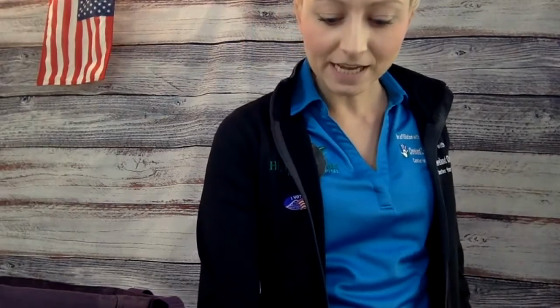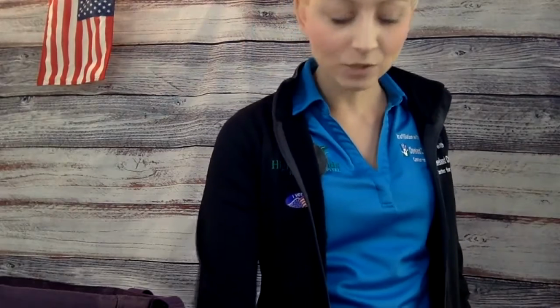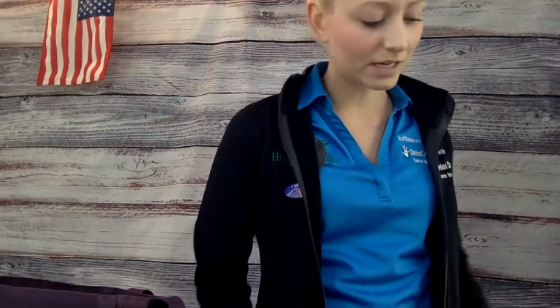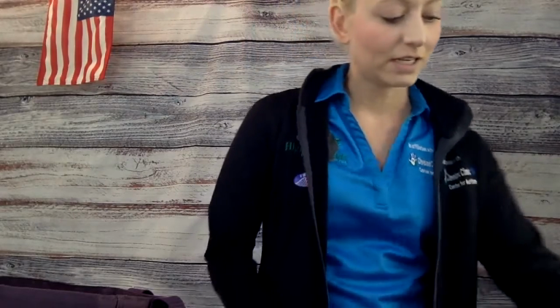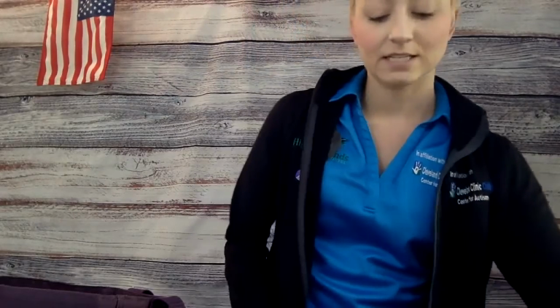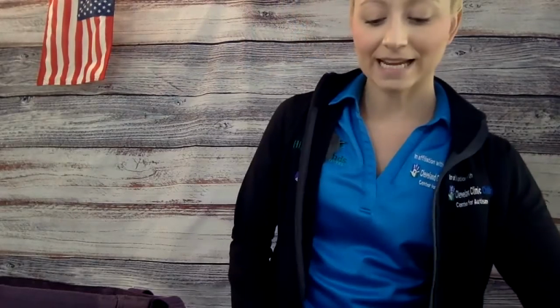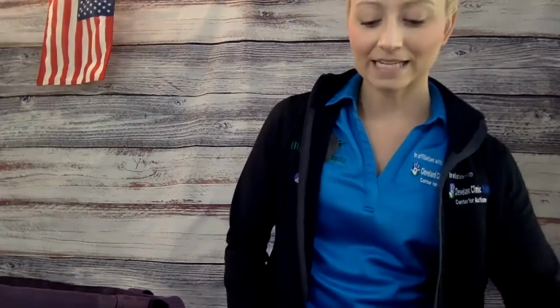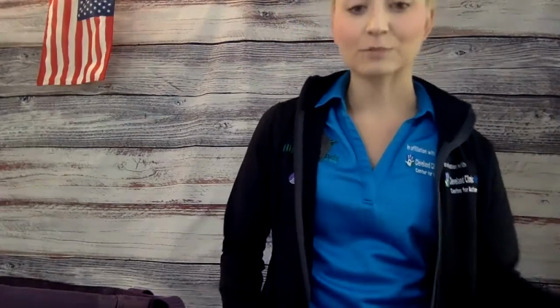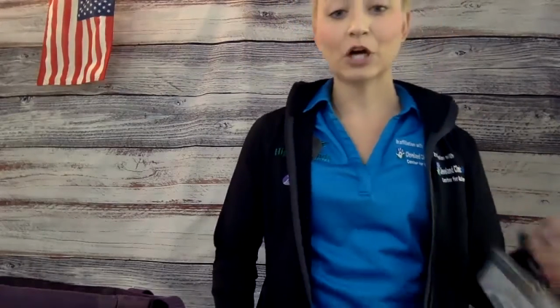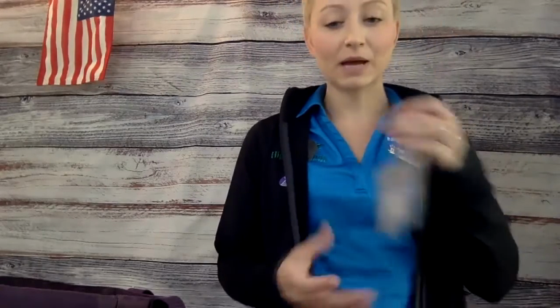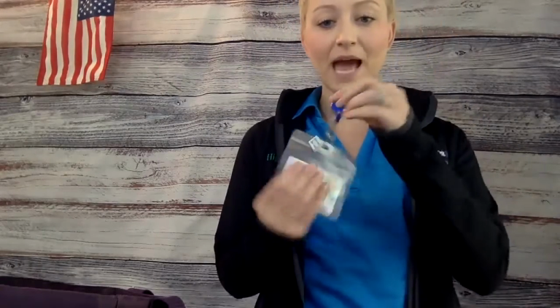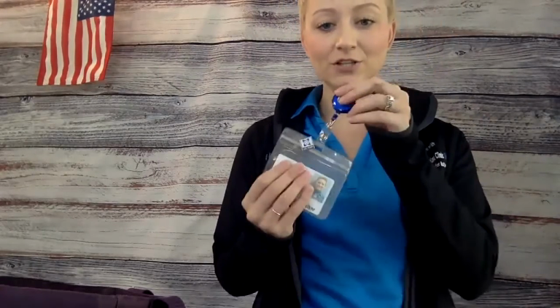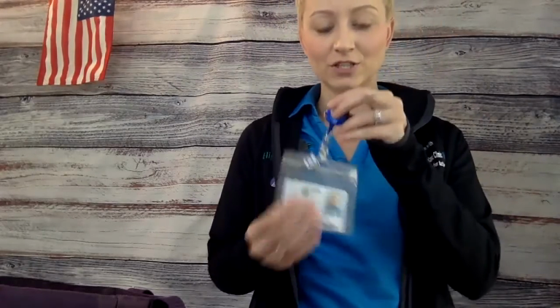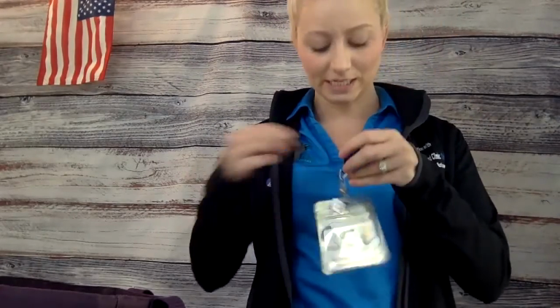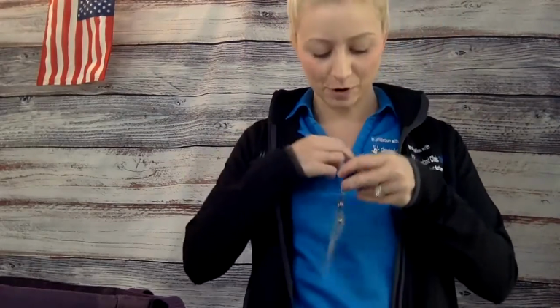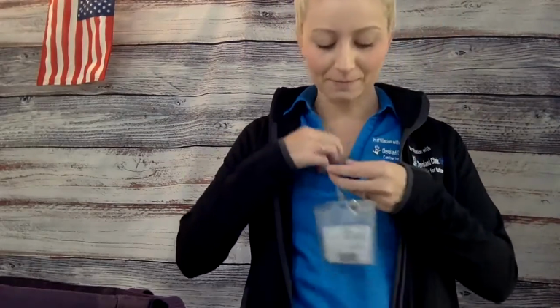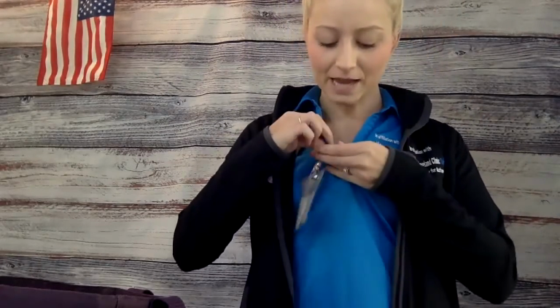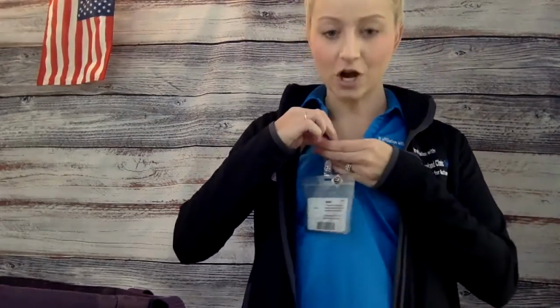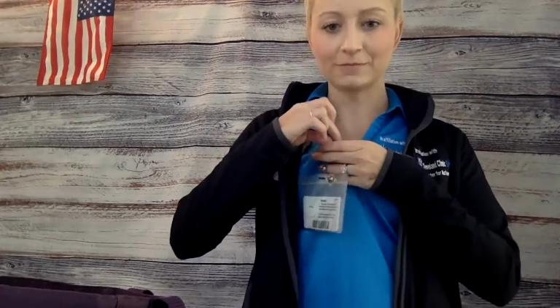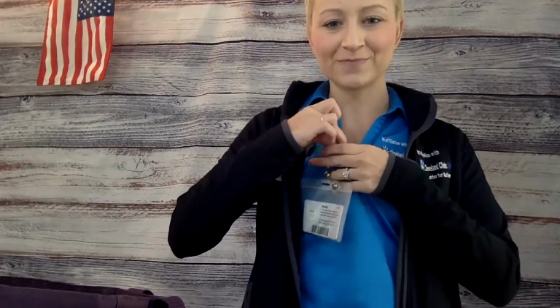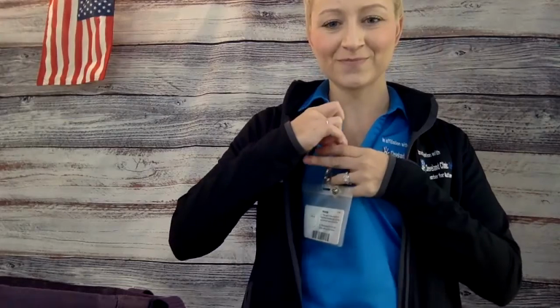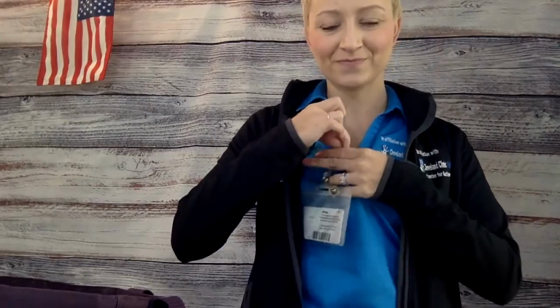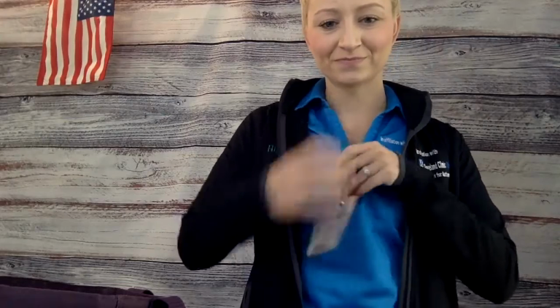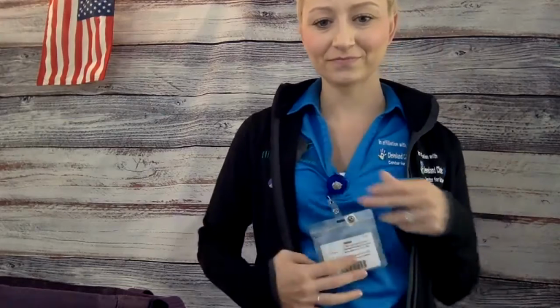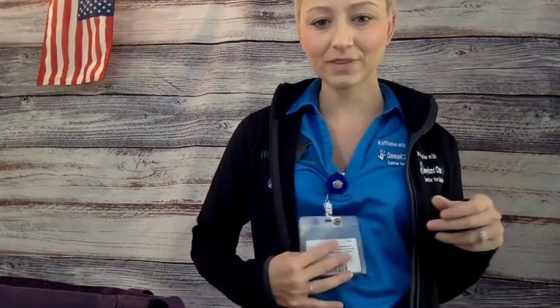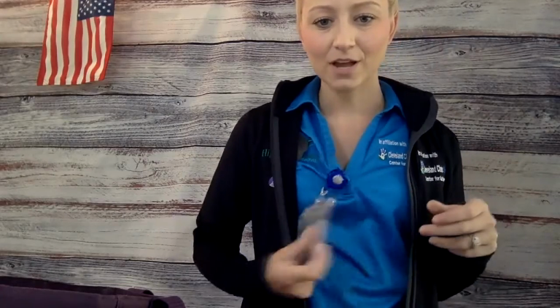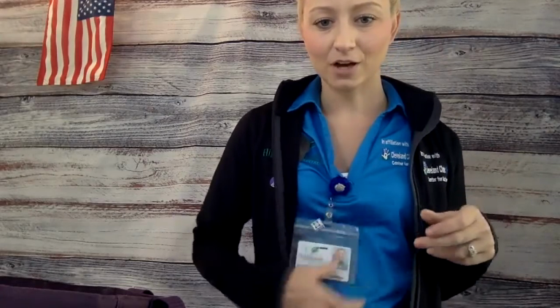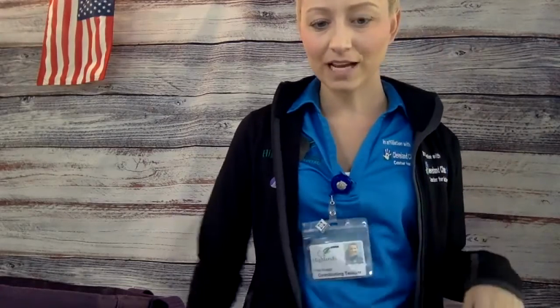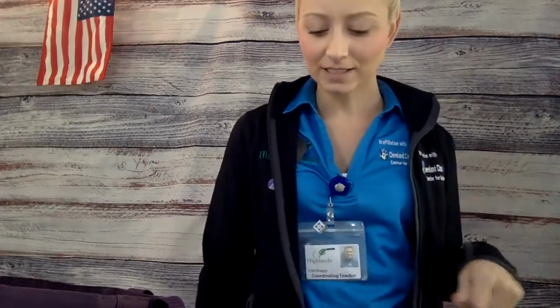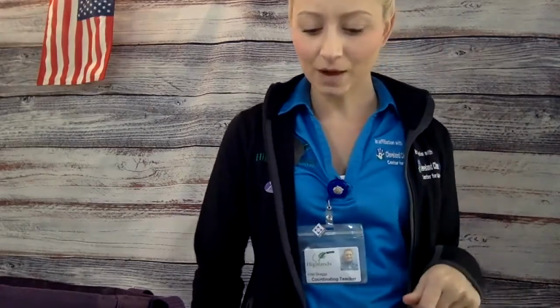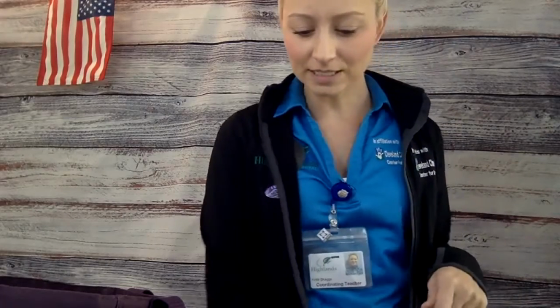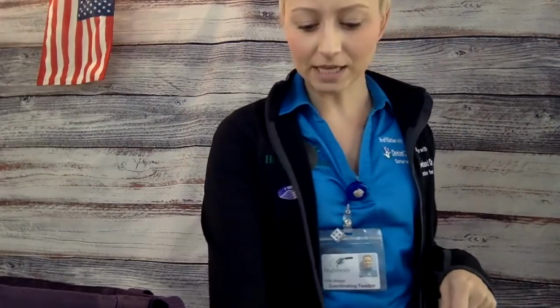Next one — second — it says put on my badge. So I need to put my badge on. All right, that one's done.